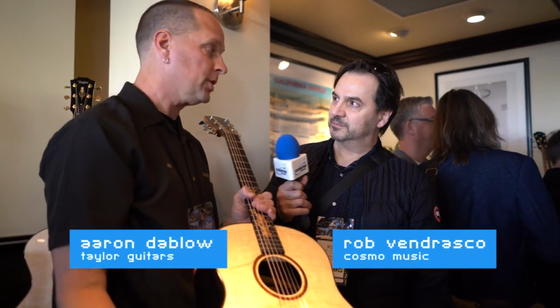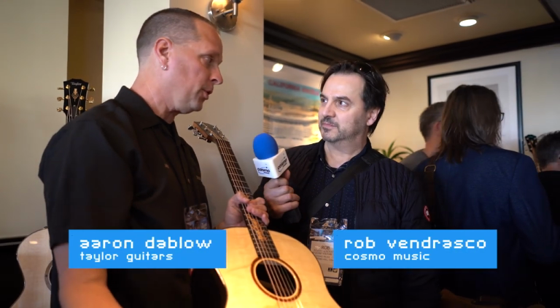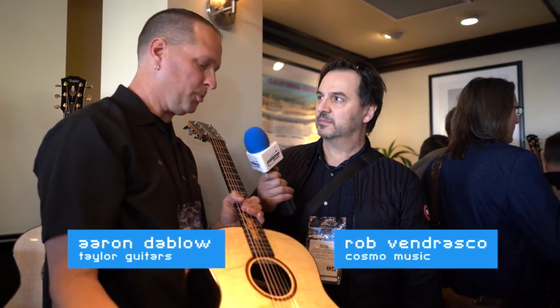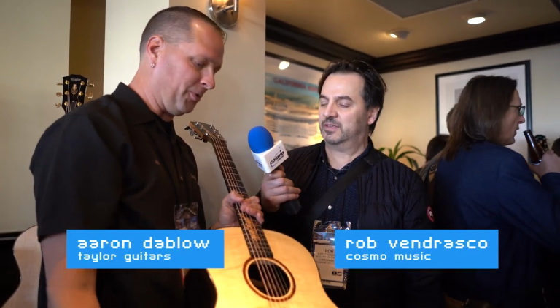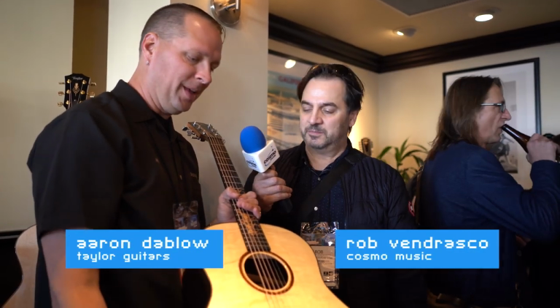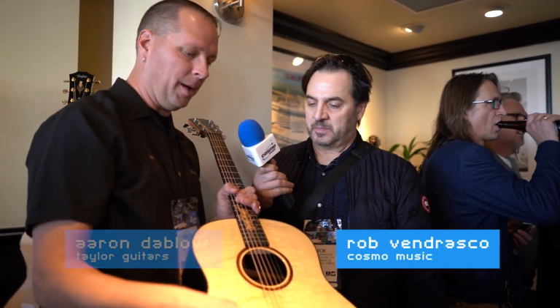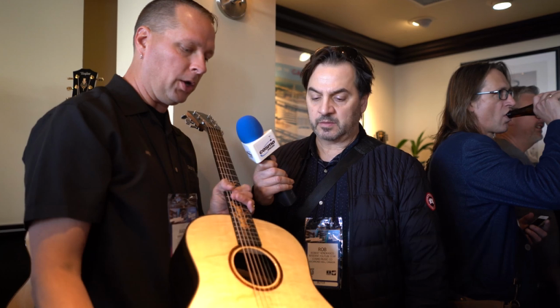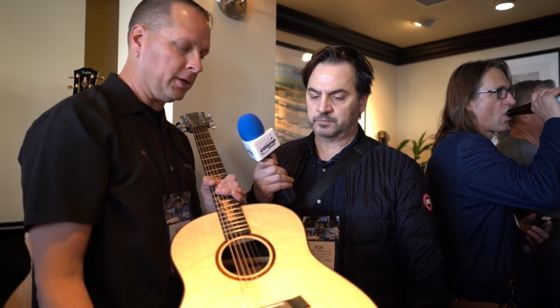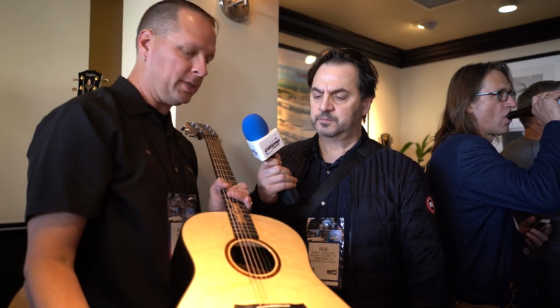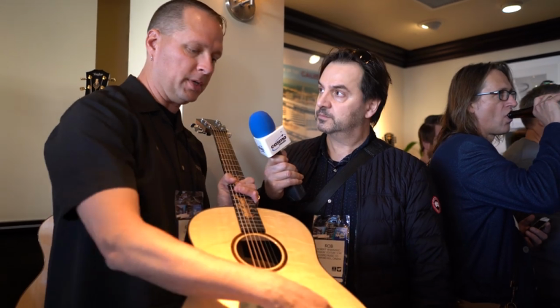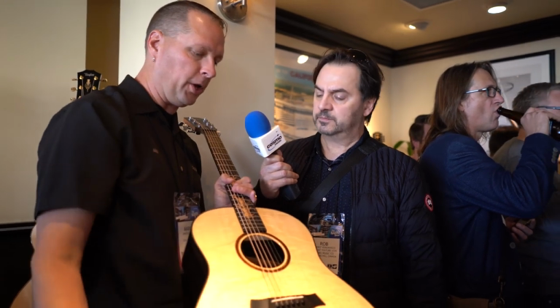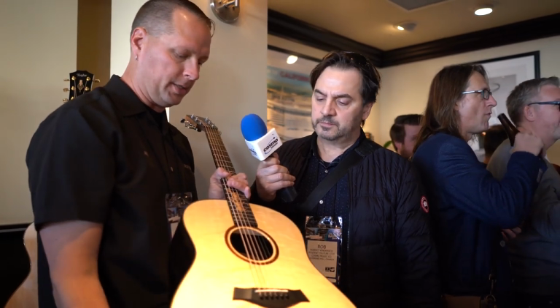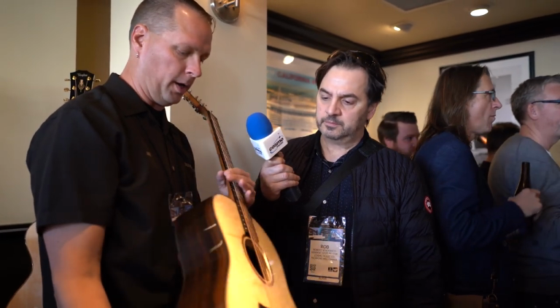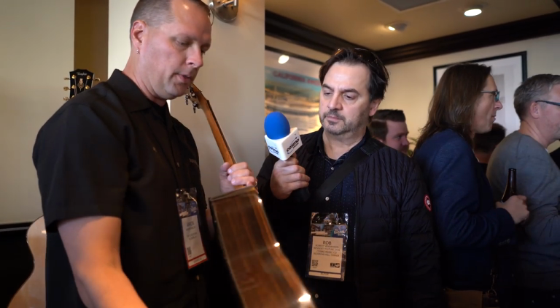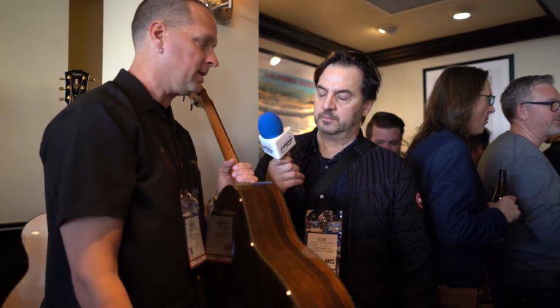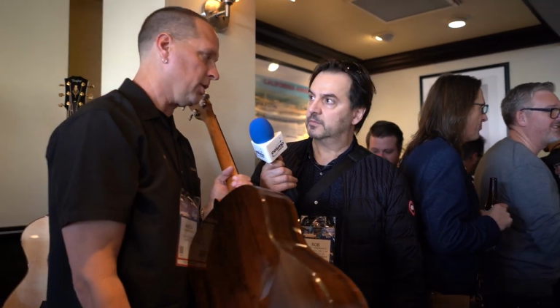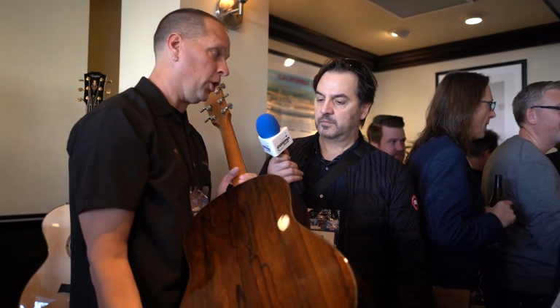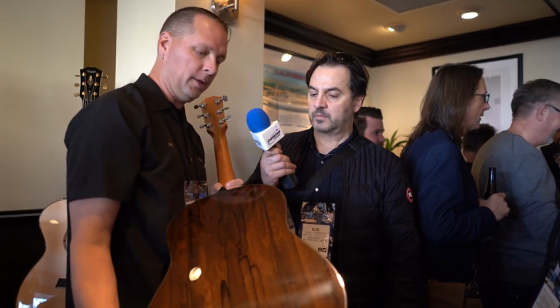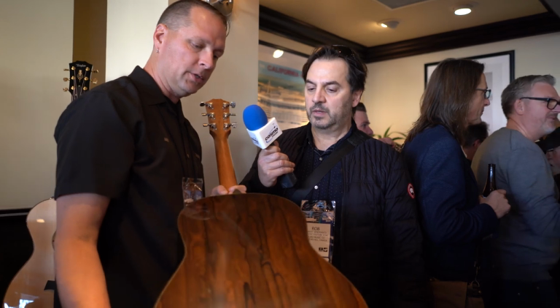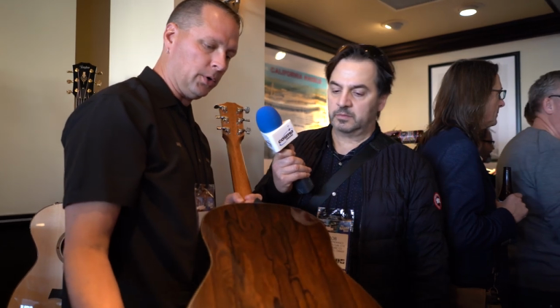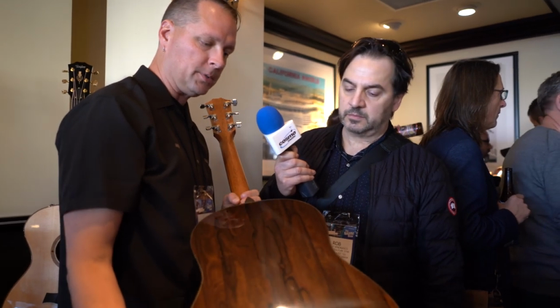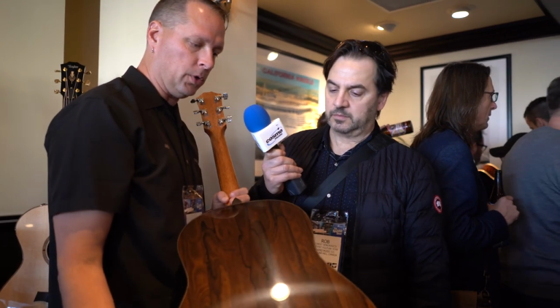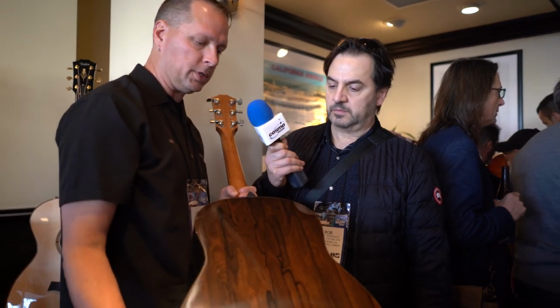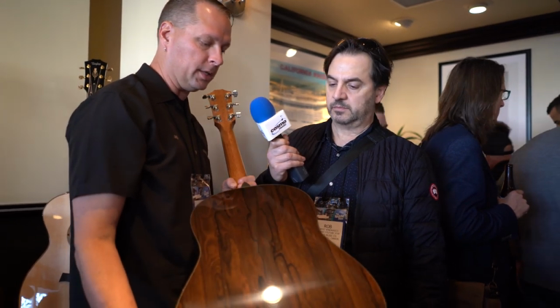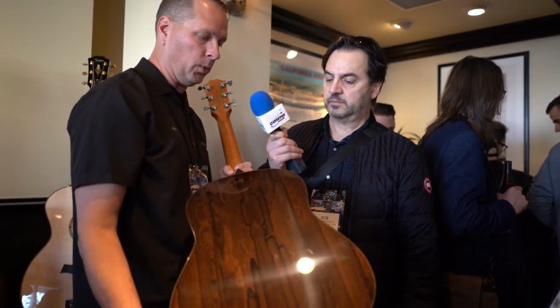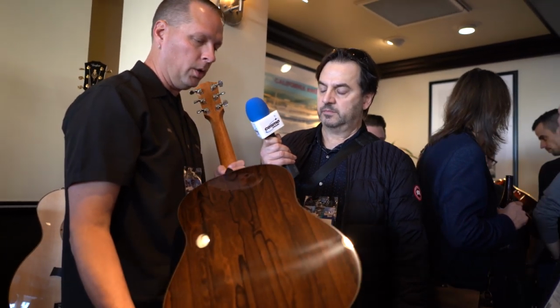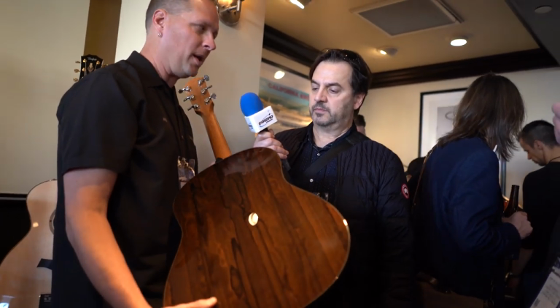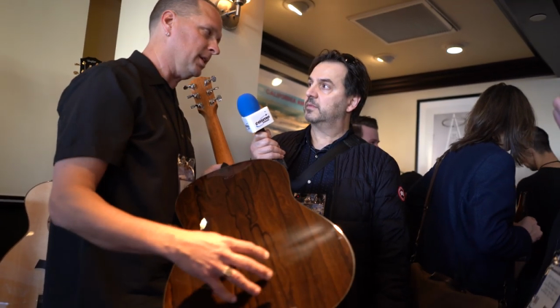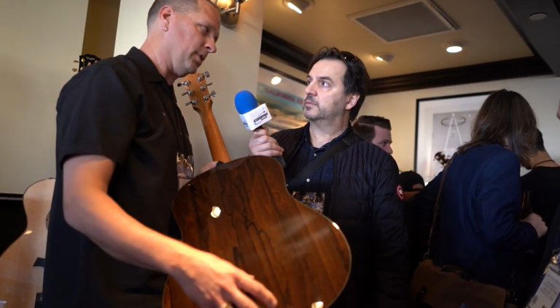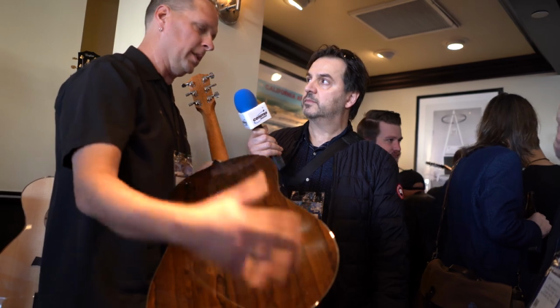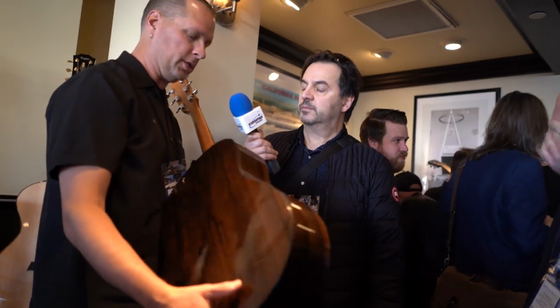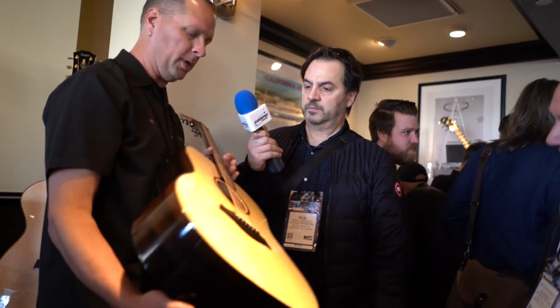So here's another custom Grand Pacific. Bearclaw Sitka spruce top — you can see the figuring in the top. The back and sides are ziracote, which is an absolutely gorgeous-looking and sounding wood. We don't have many sets of this left, so that's why it's limited to just a couple pieces.